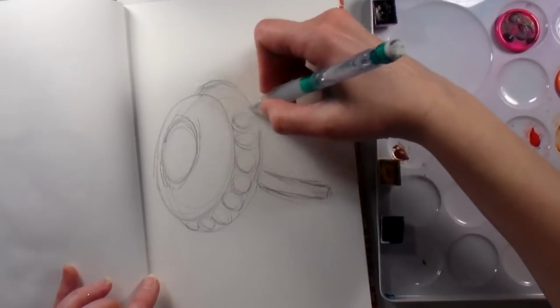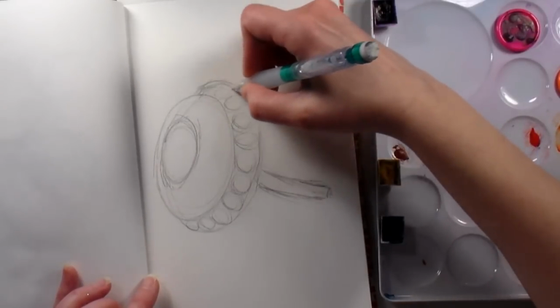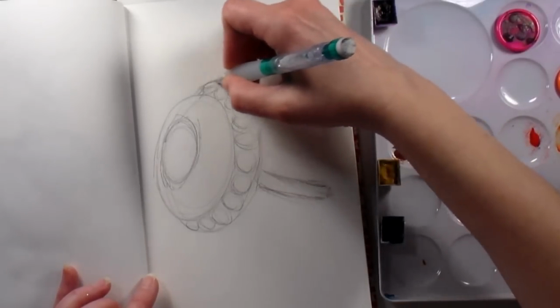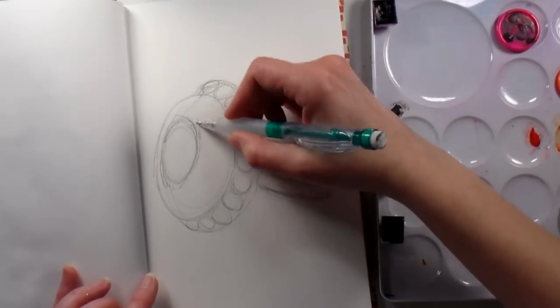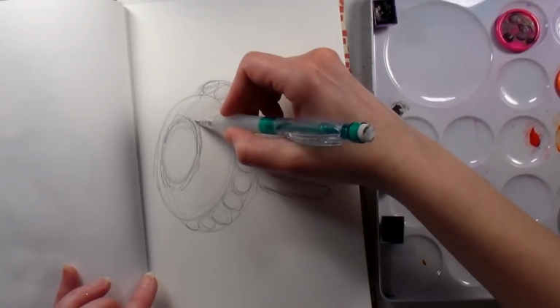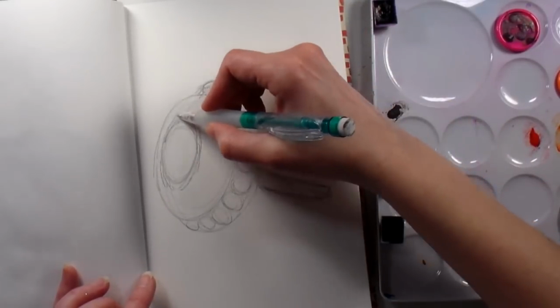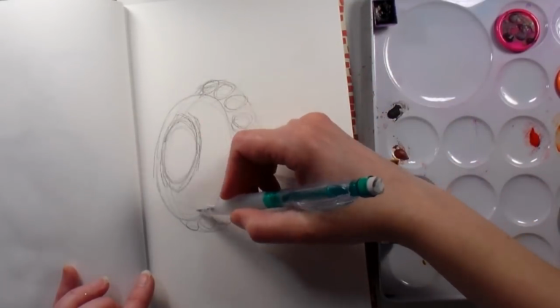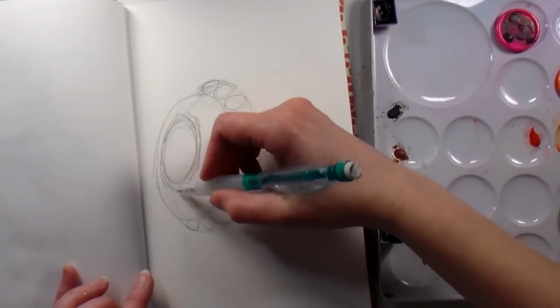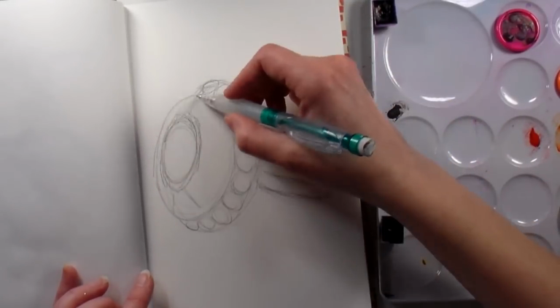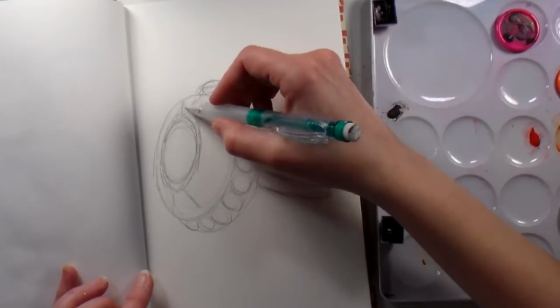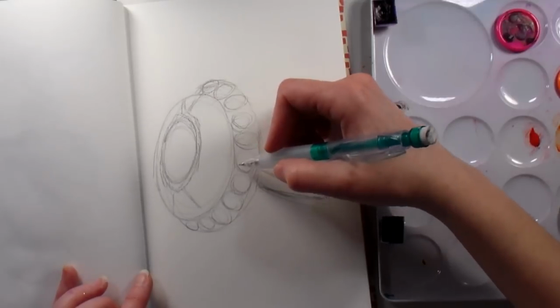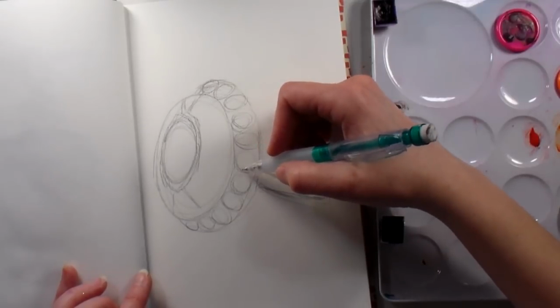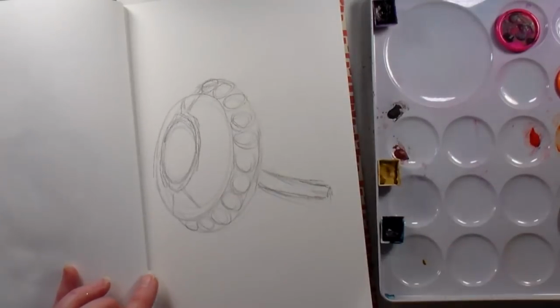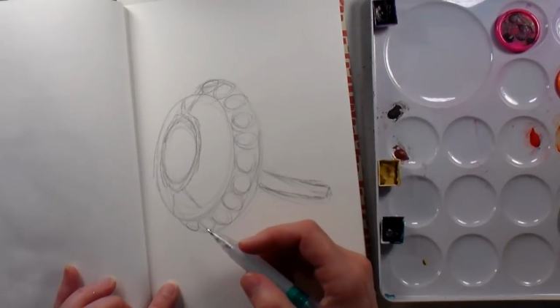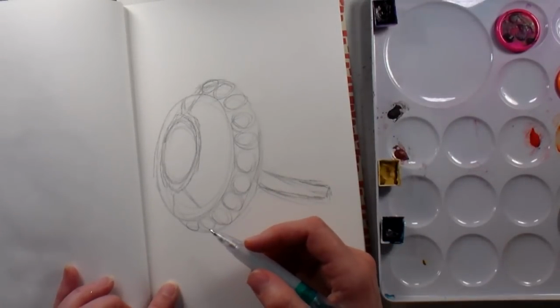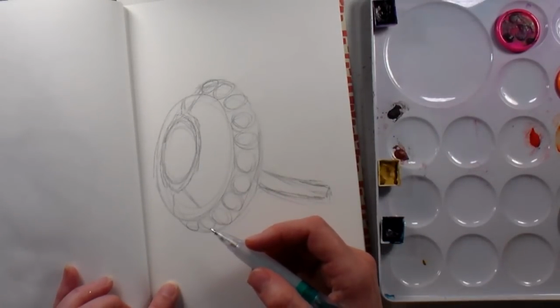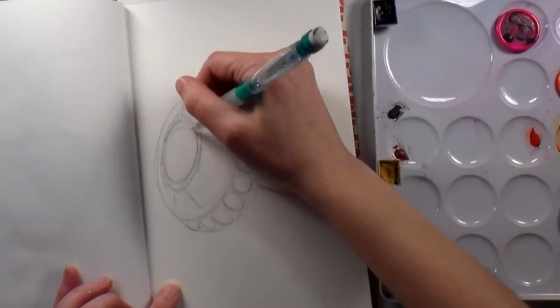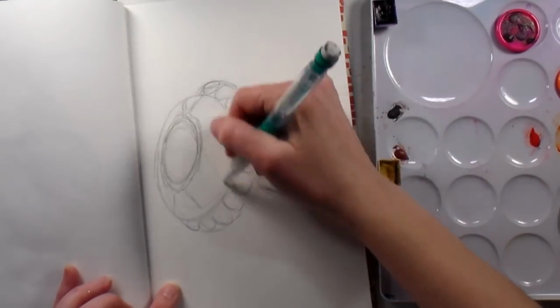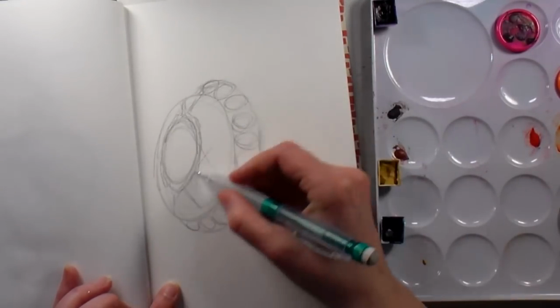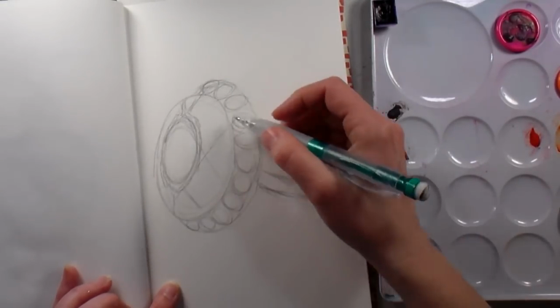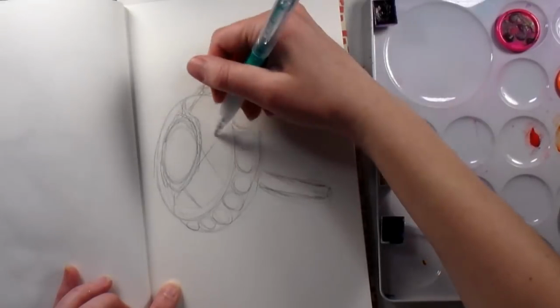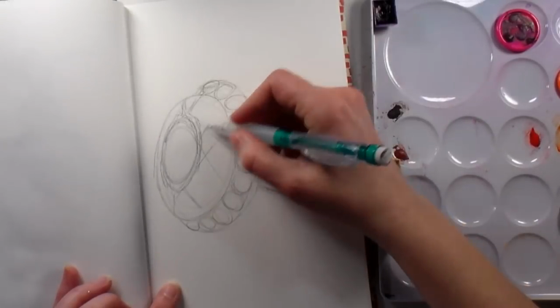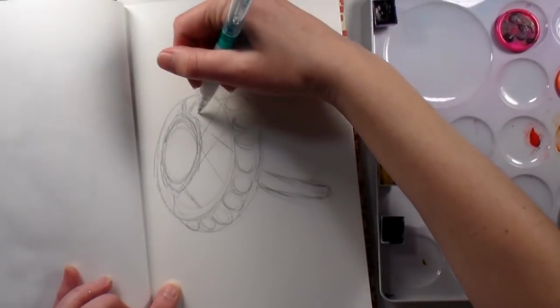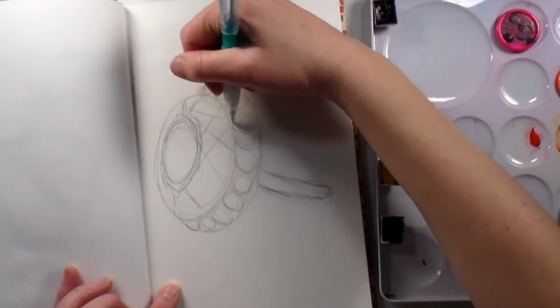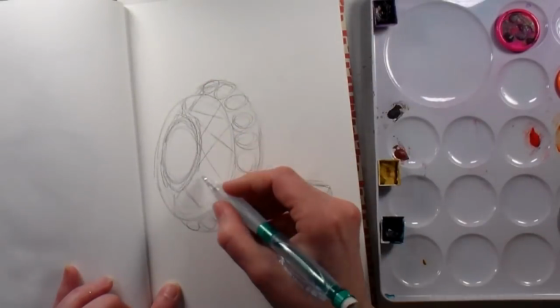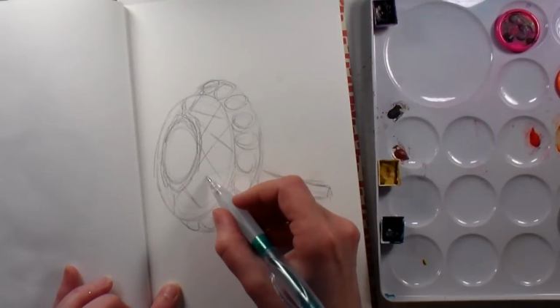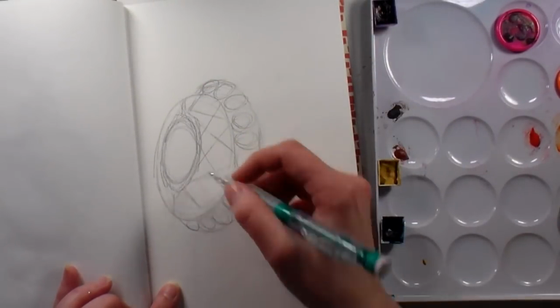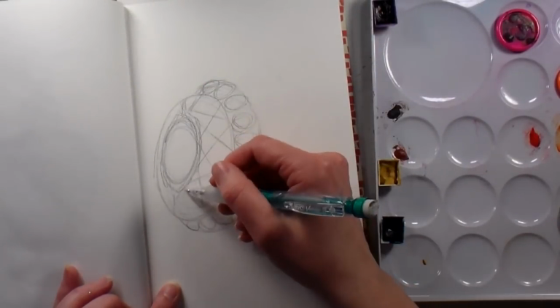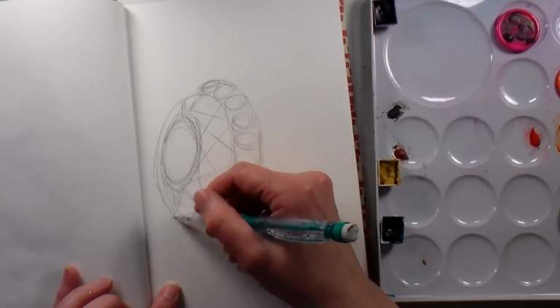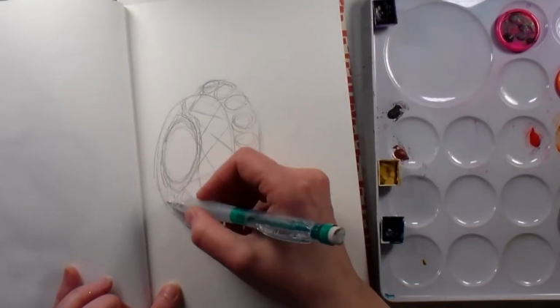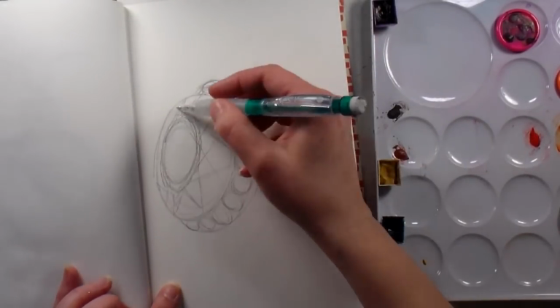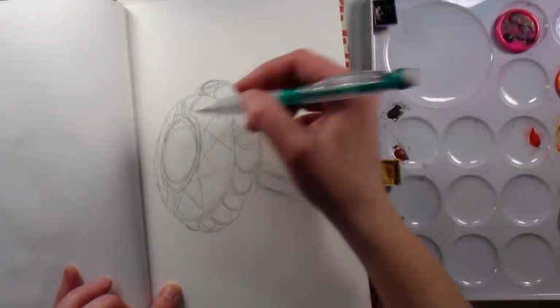I started off with some basic ovals and kind of built my sketch that way, and now I'm just throwing in some lines for the facets. It looks kind of complex, but if you break it down to the basic shapes, it's really not that bad.